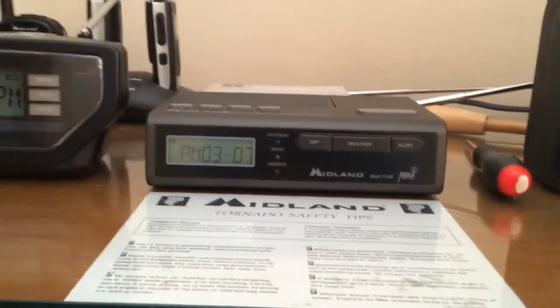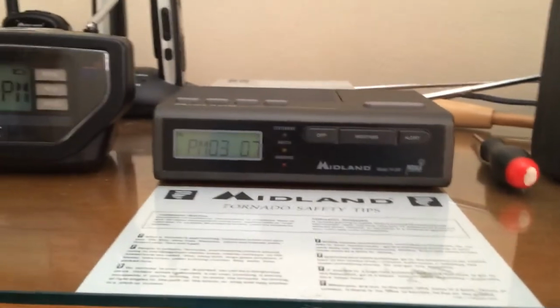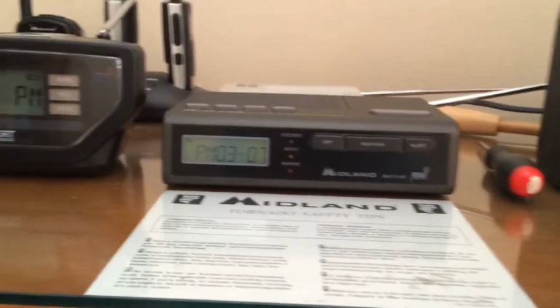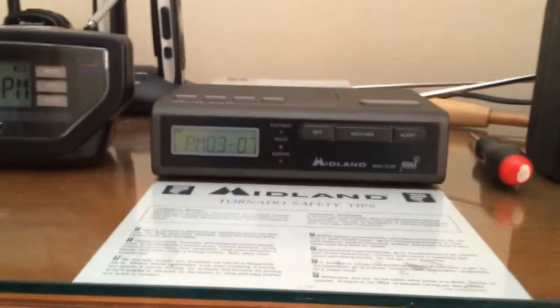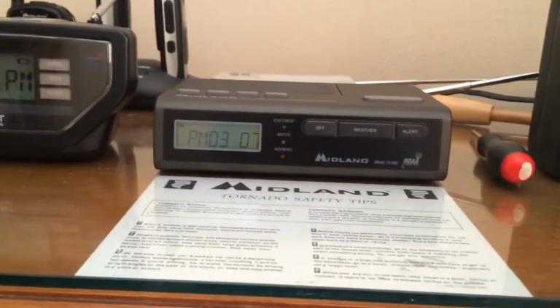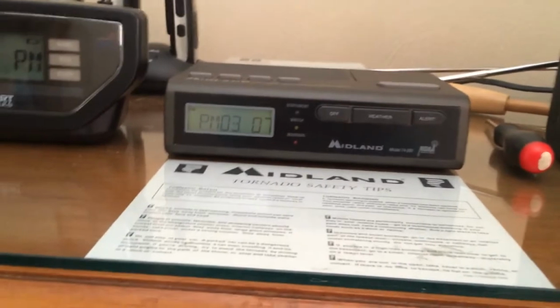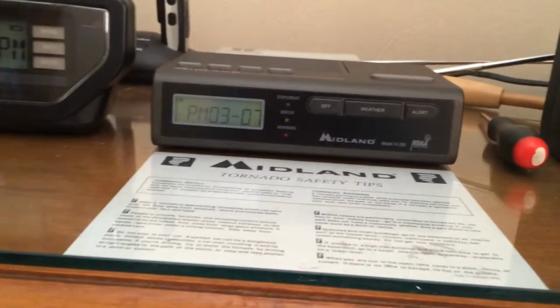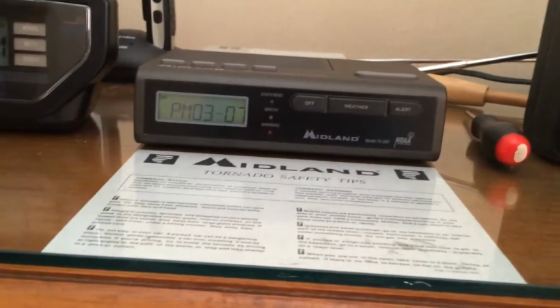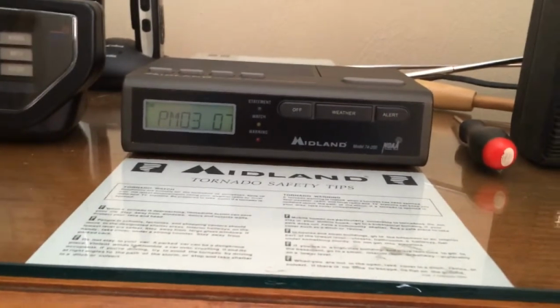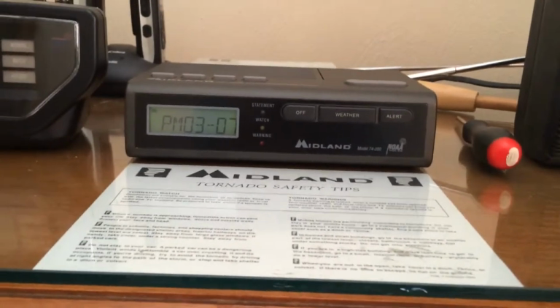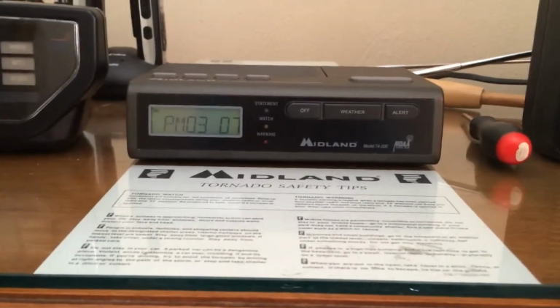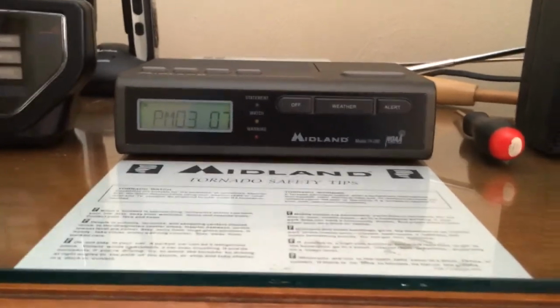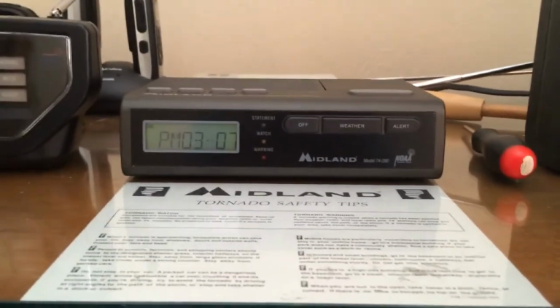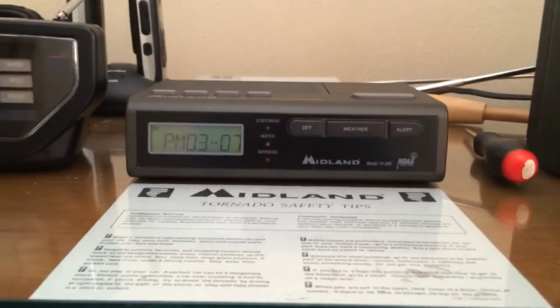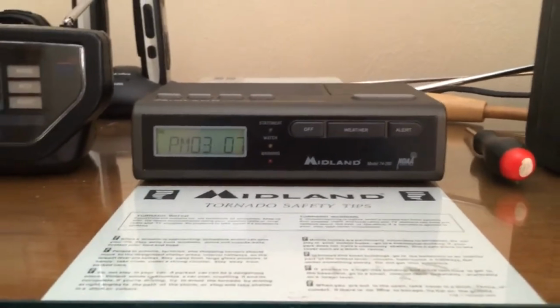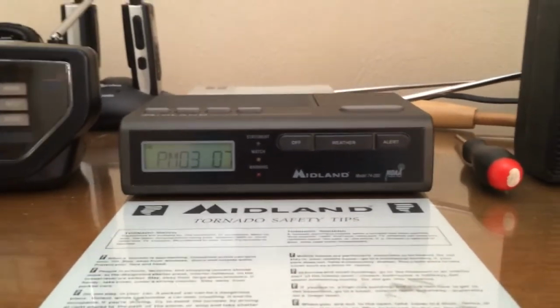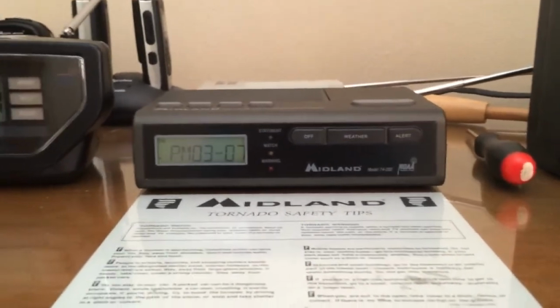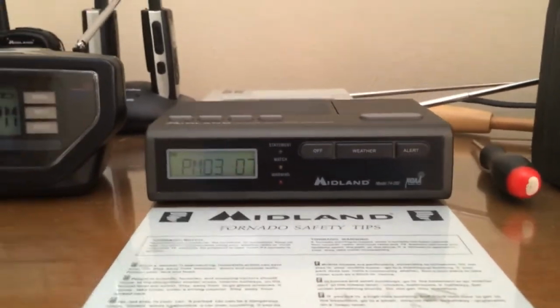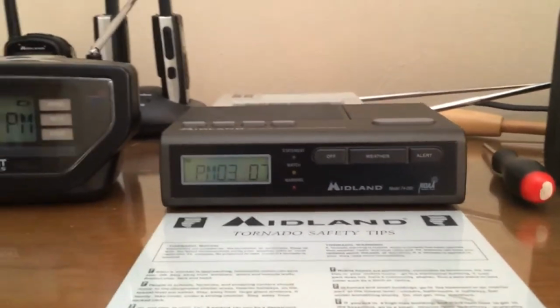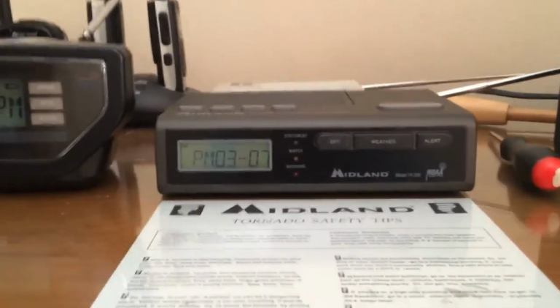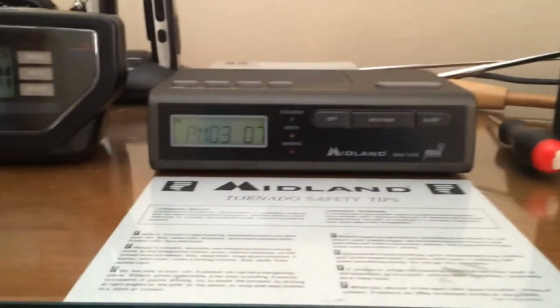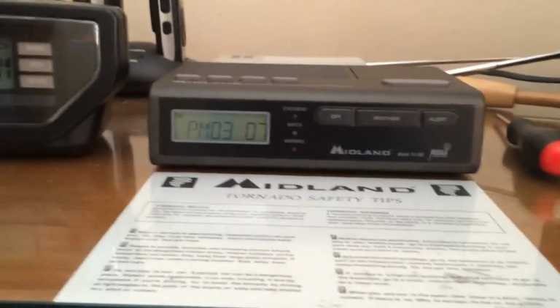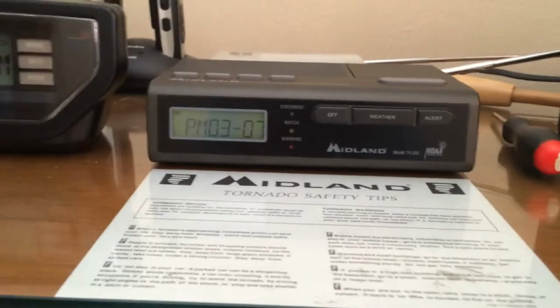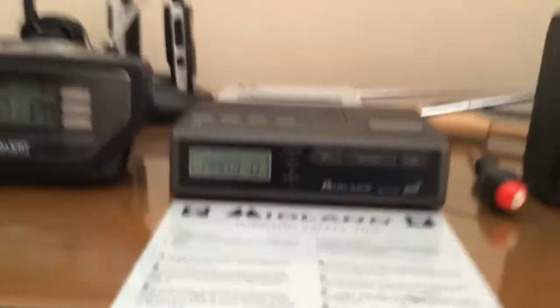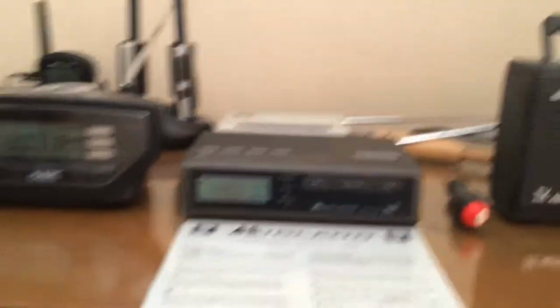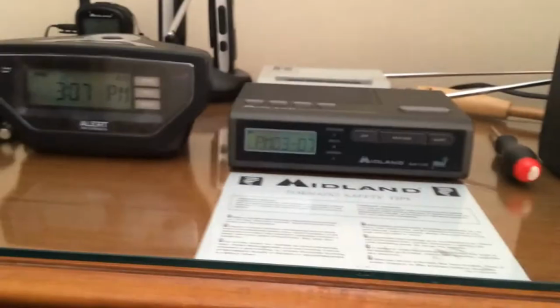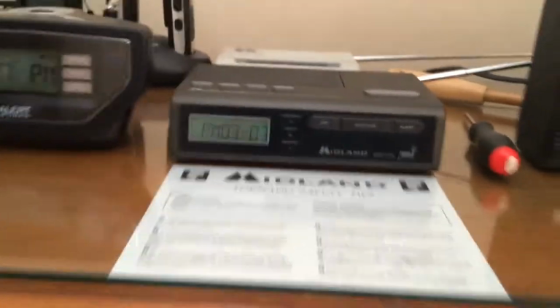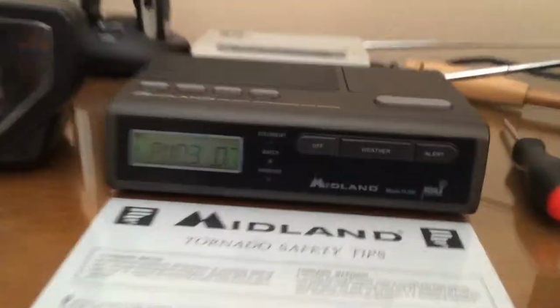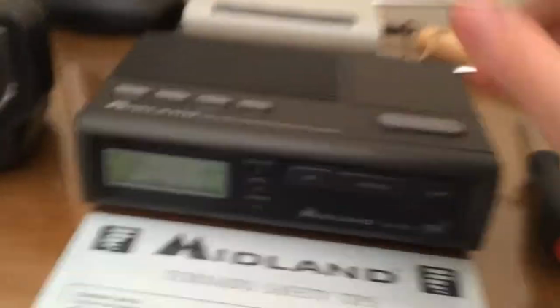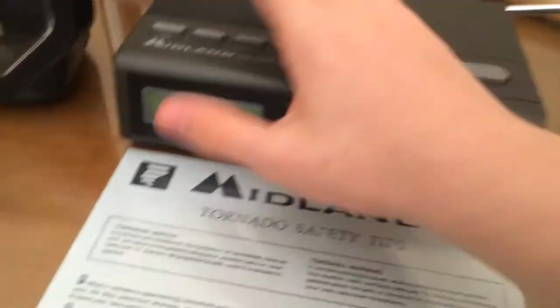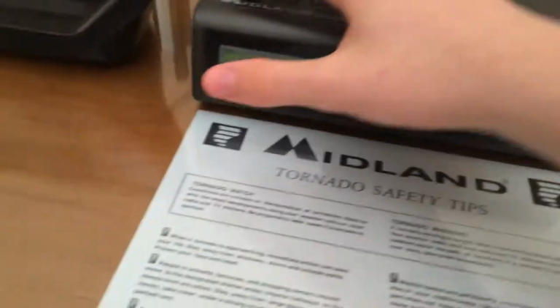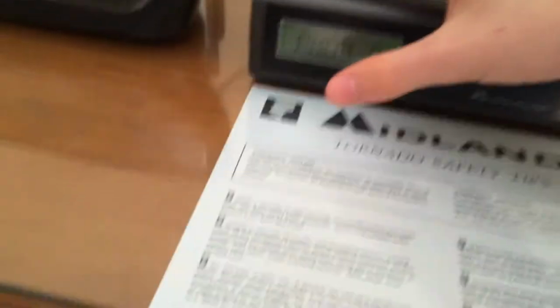I thought I'd demonstrate the alarm clock on my Michelin 74-200. As far as I know, this is a YouTube first. So anyway, we'll start by setting it.